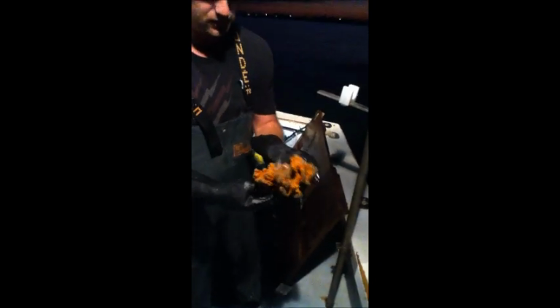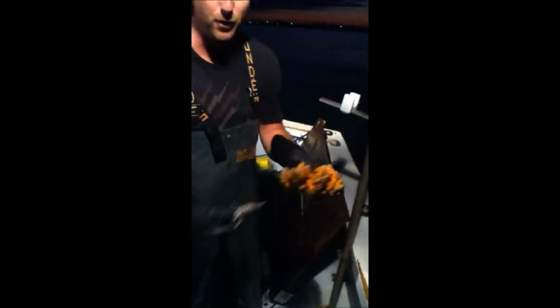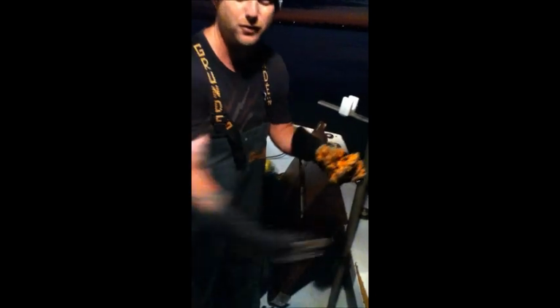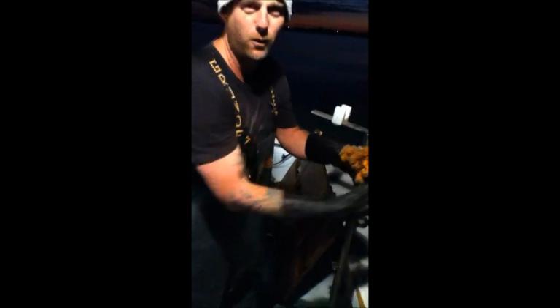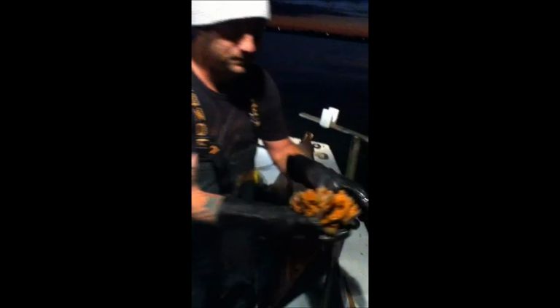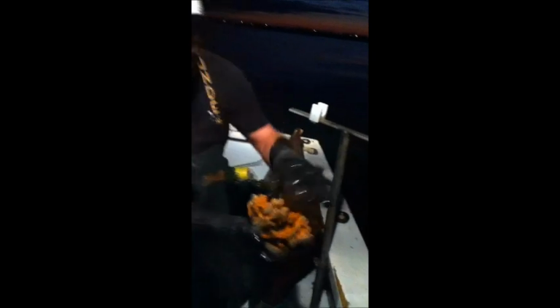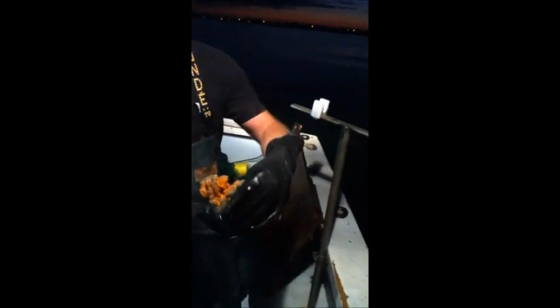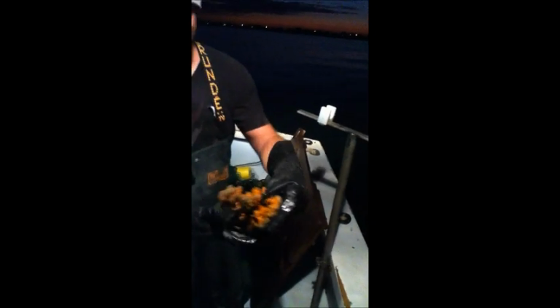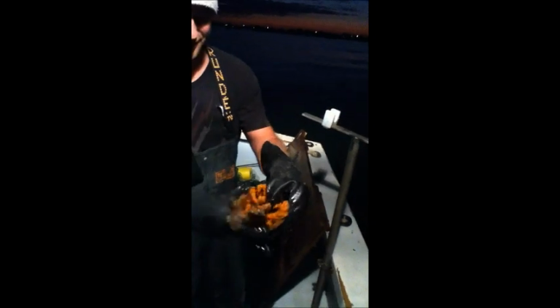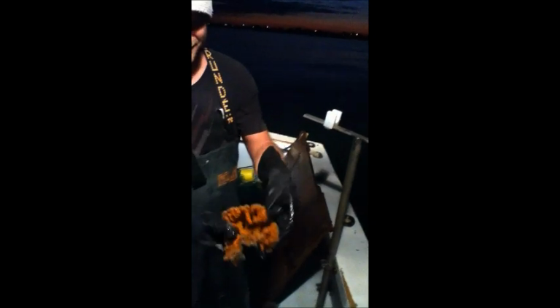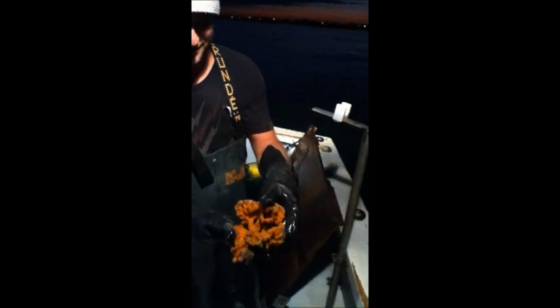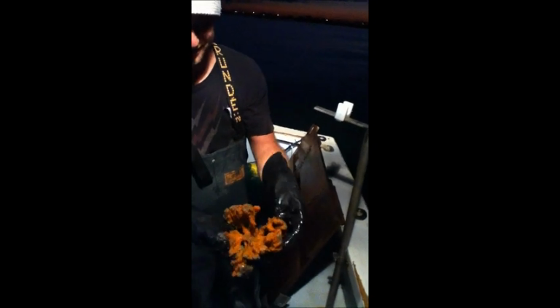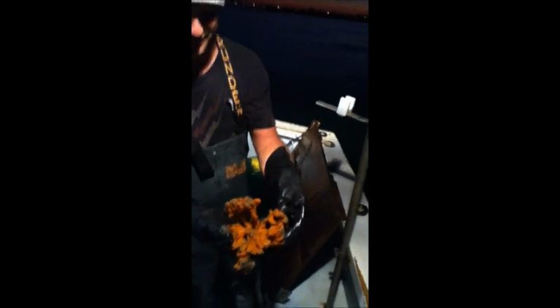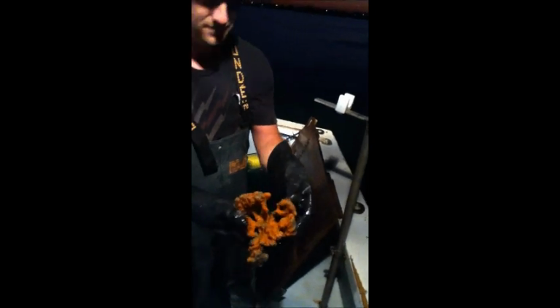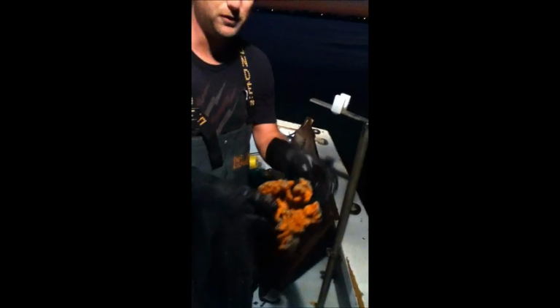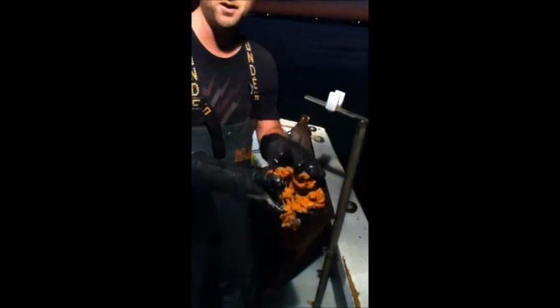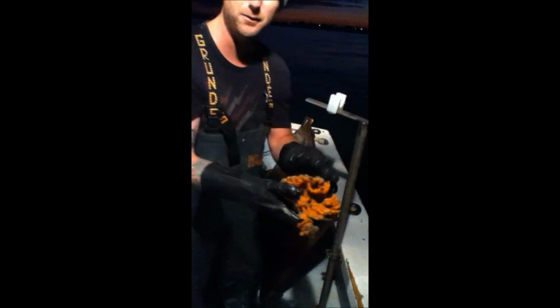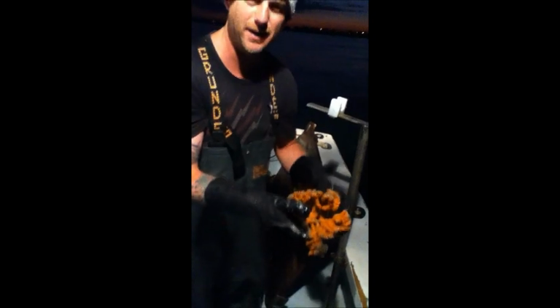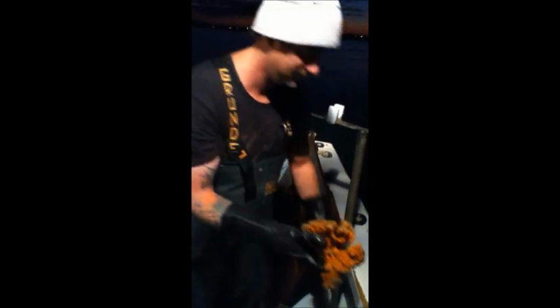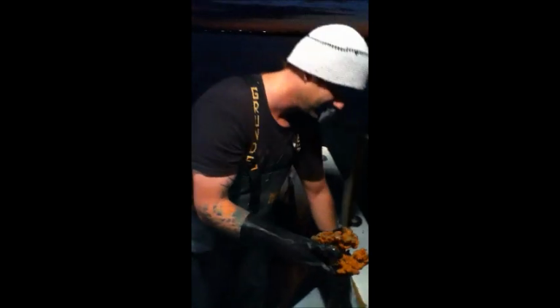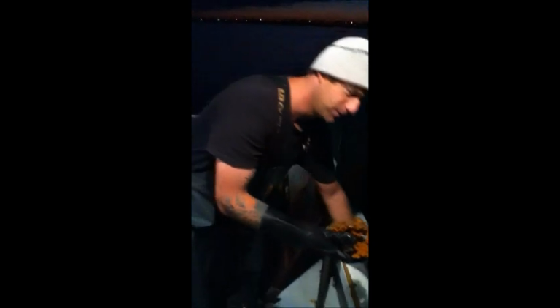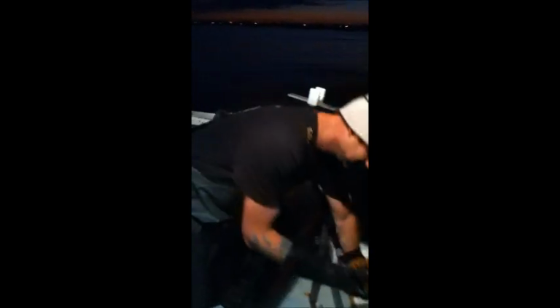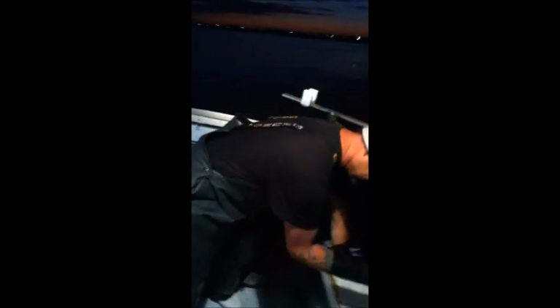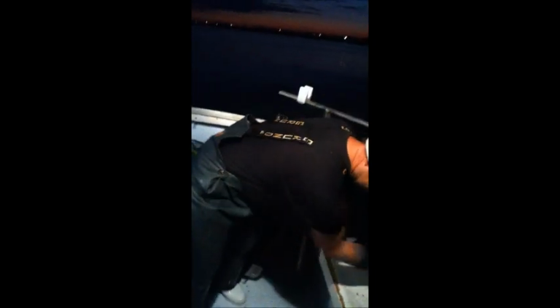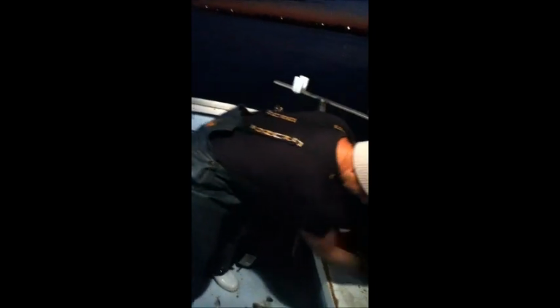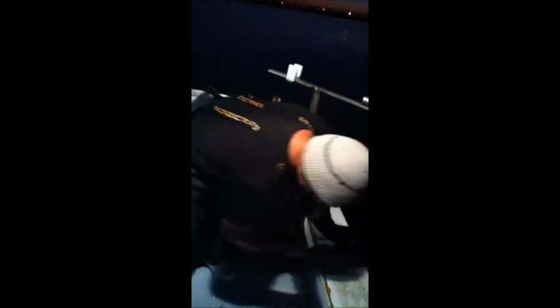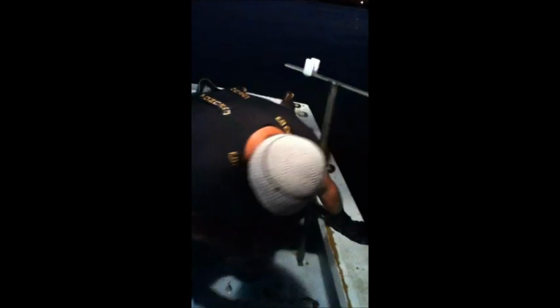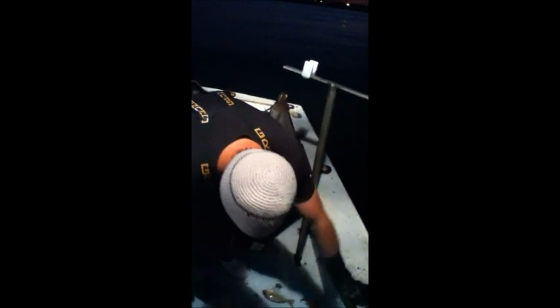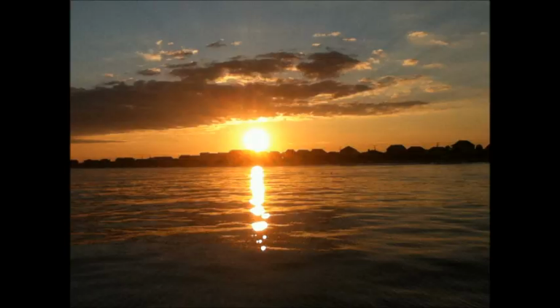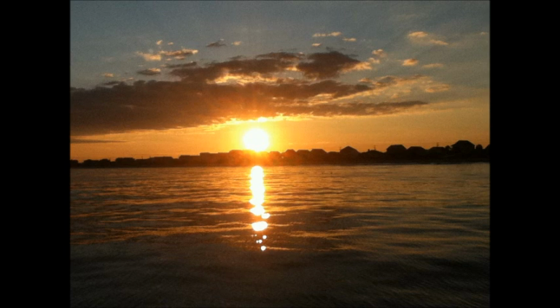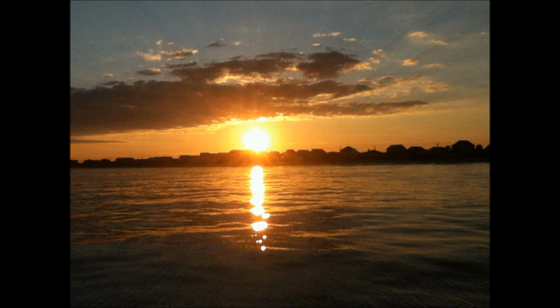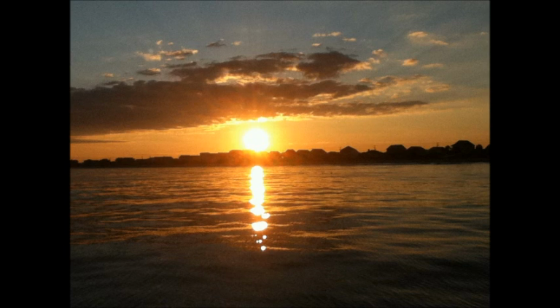Some Myrtle Beach coral, which we're going to place back into the ocean so it'll grow again one day. Thank you.